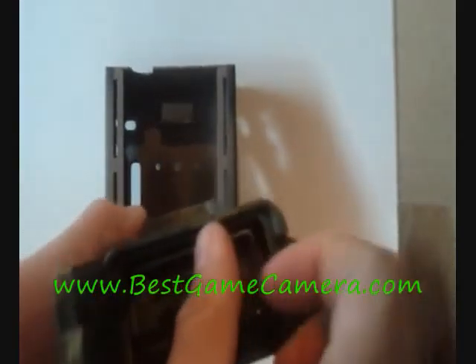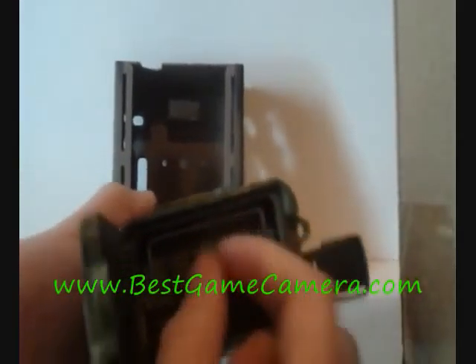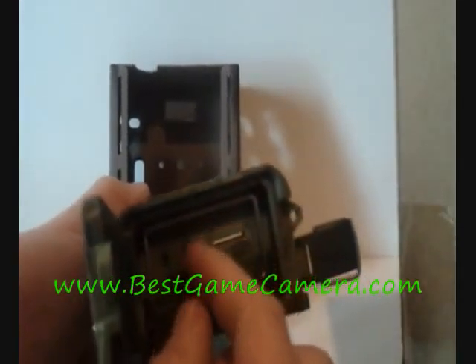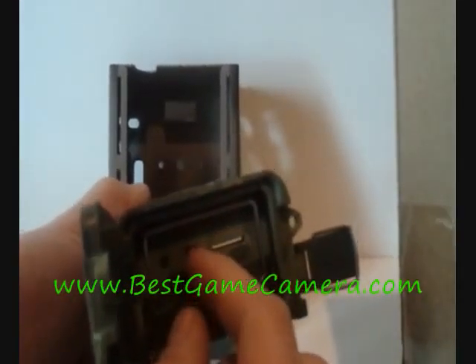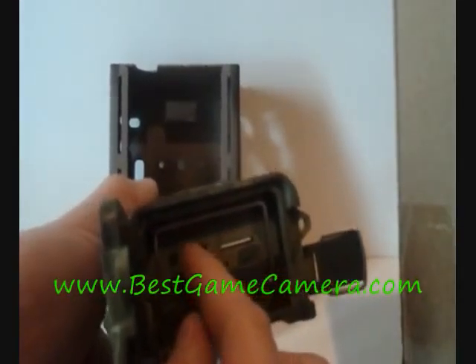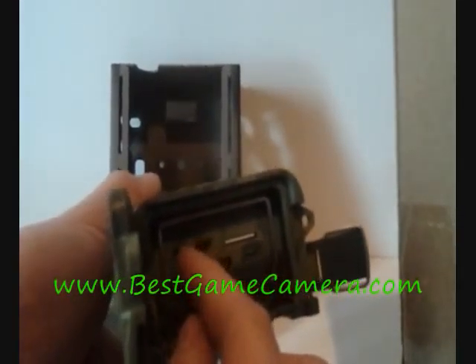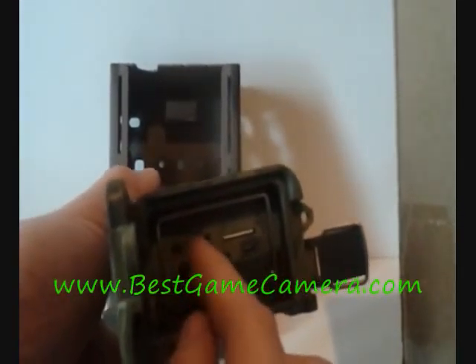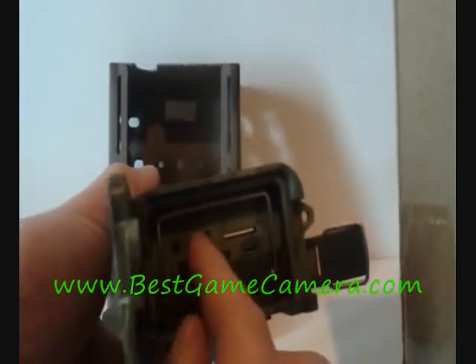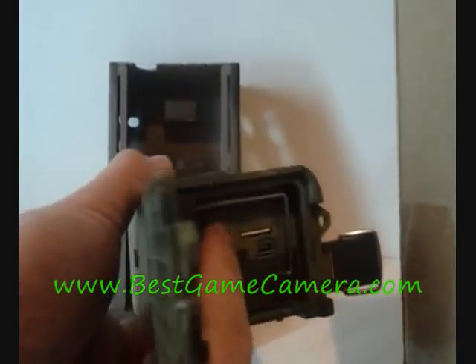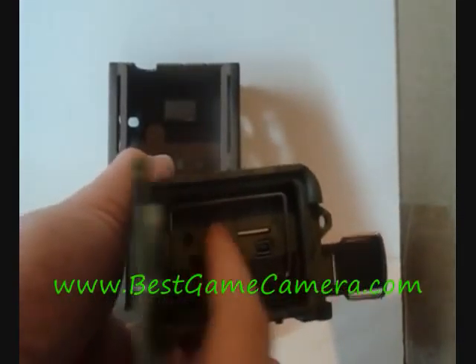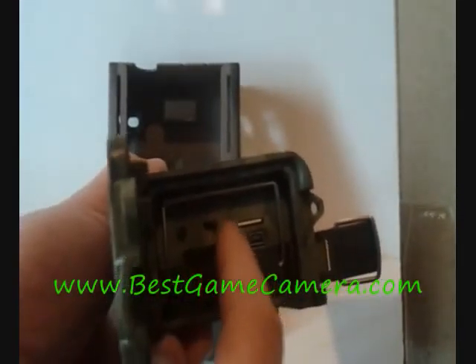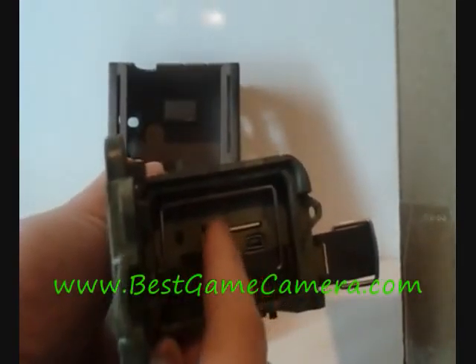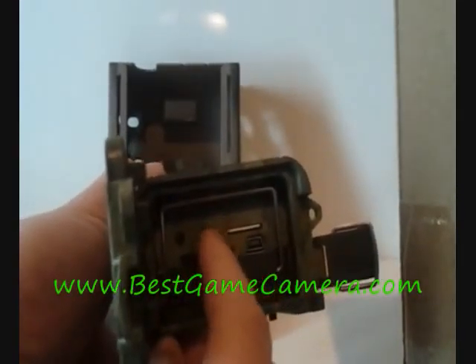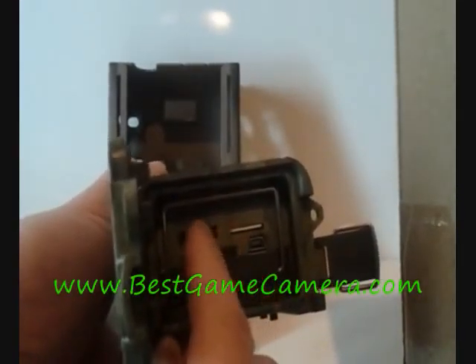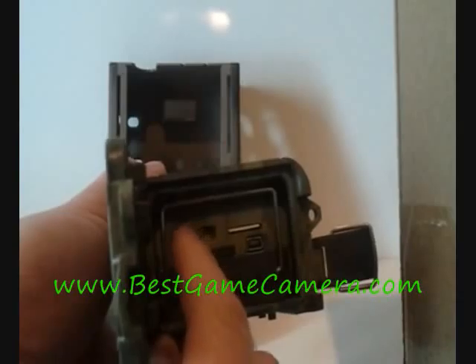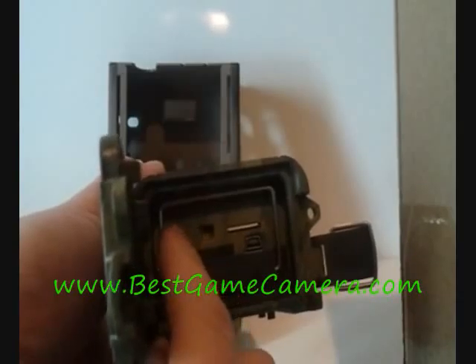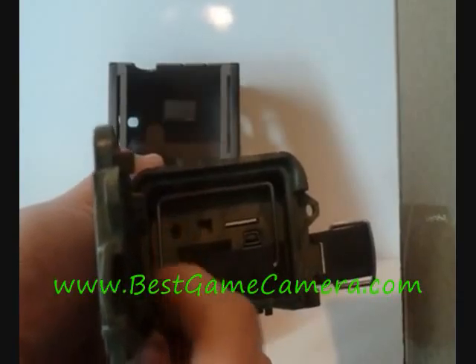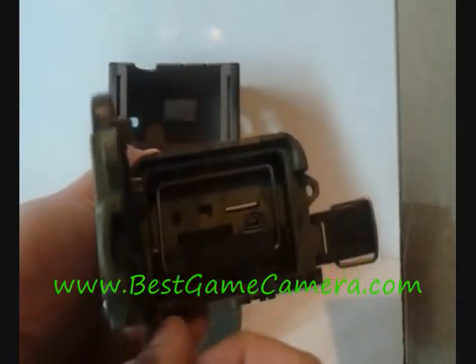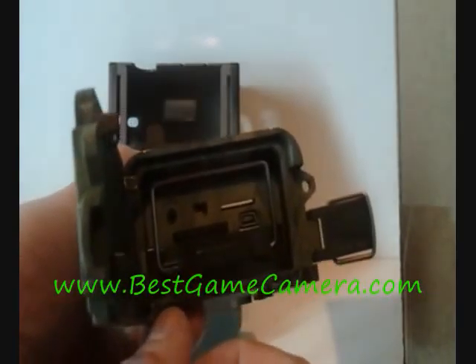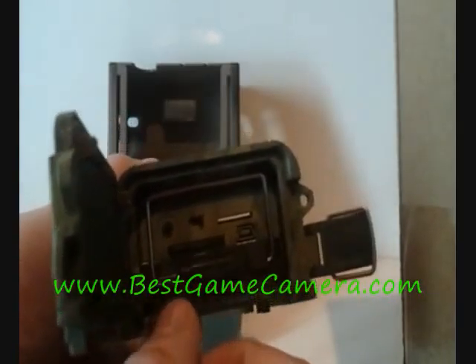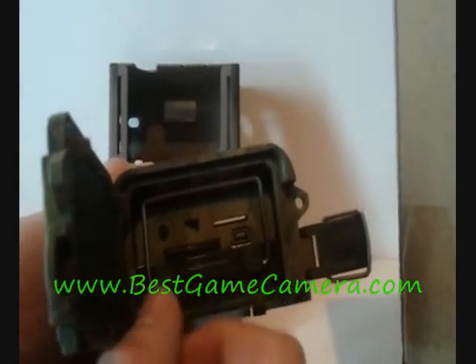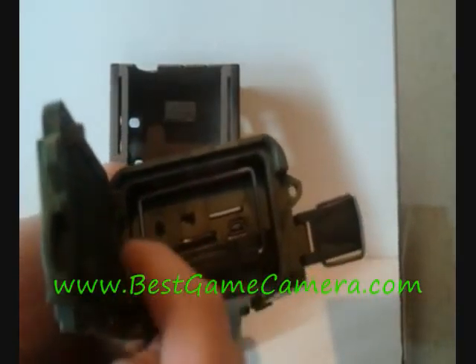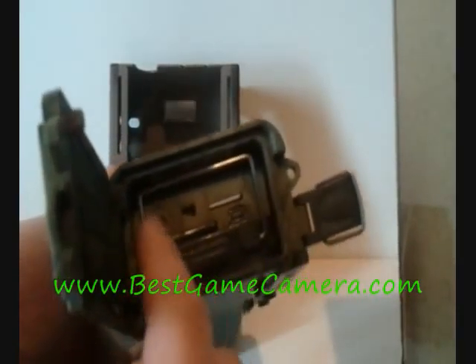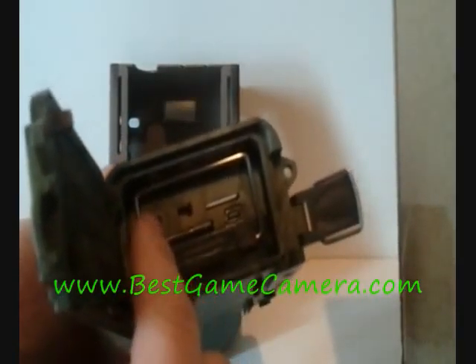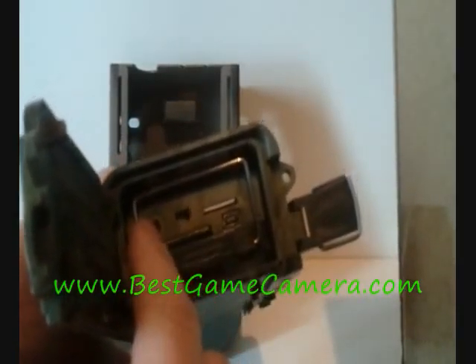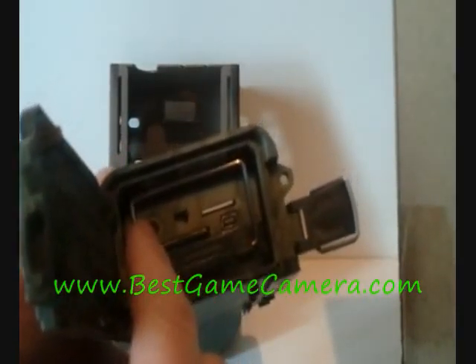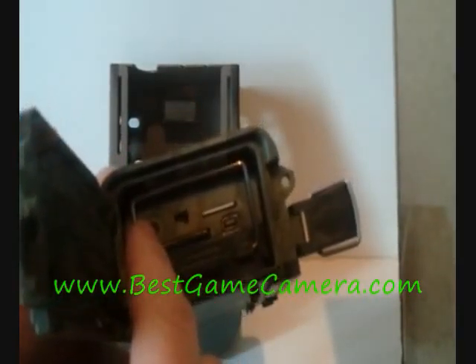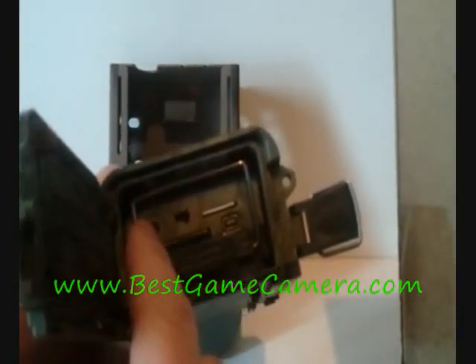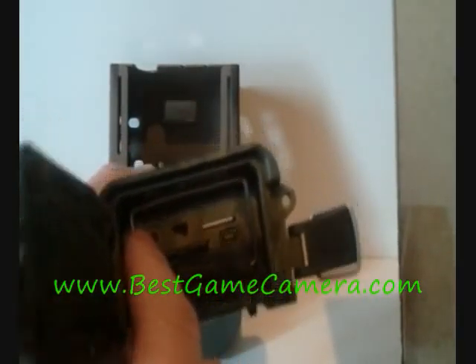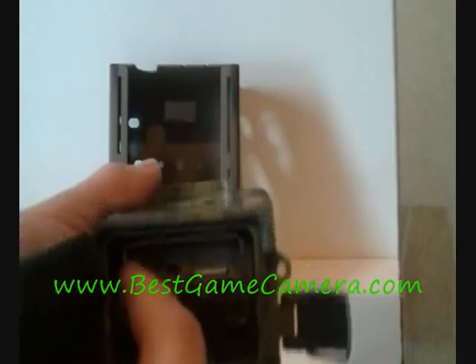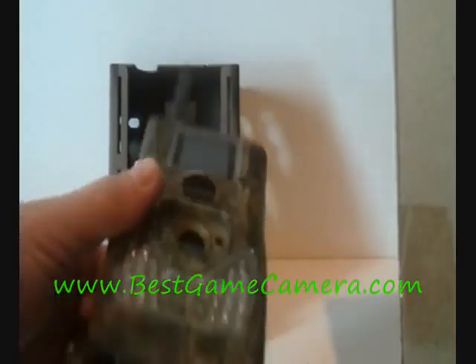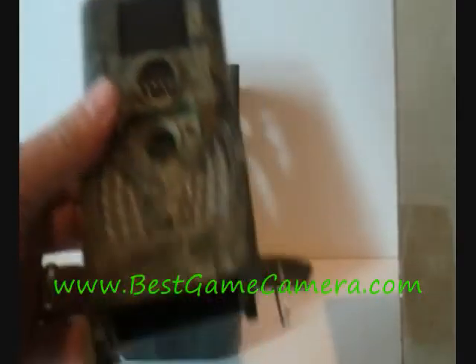Your on and off switch — off, test, and on — is on the left hand side. You also have an output to your TV or to your computer.